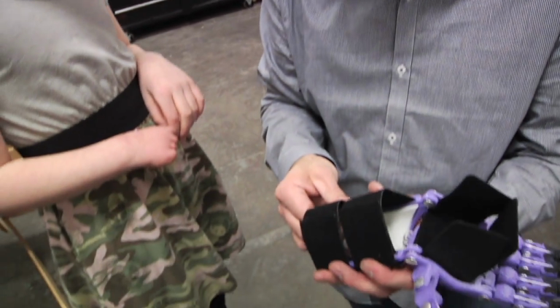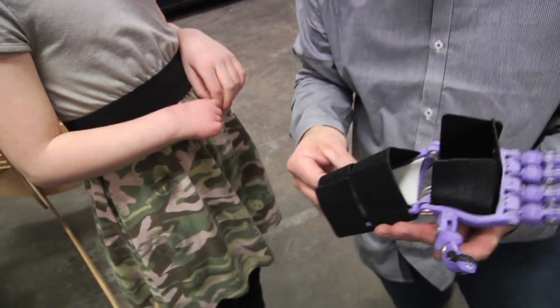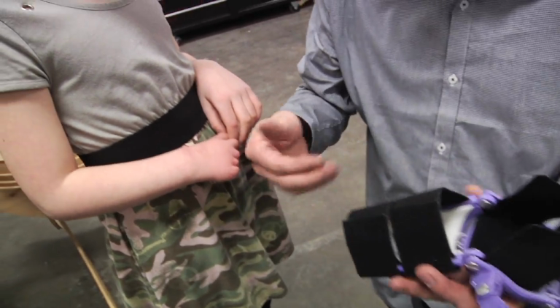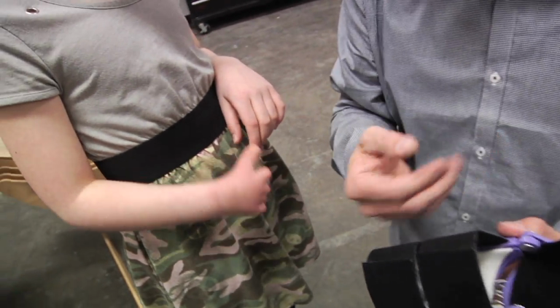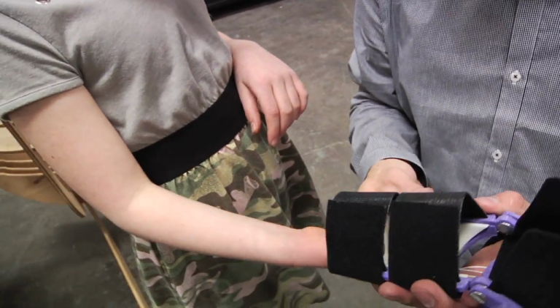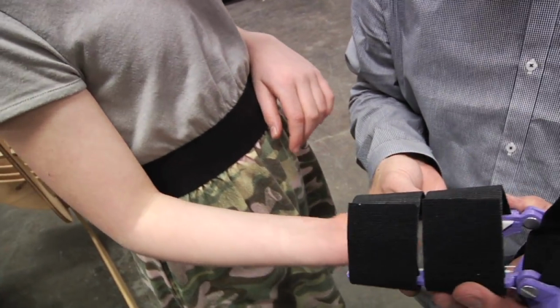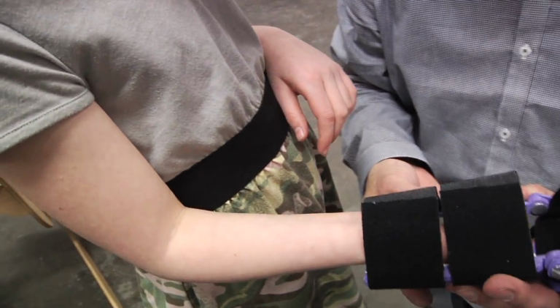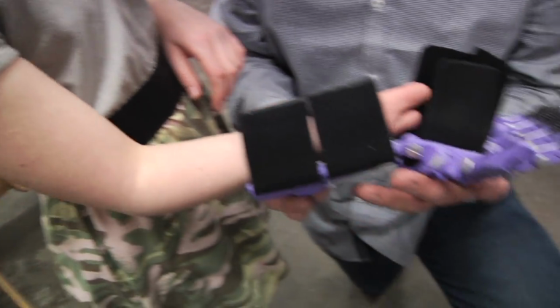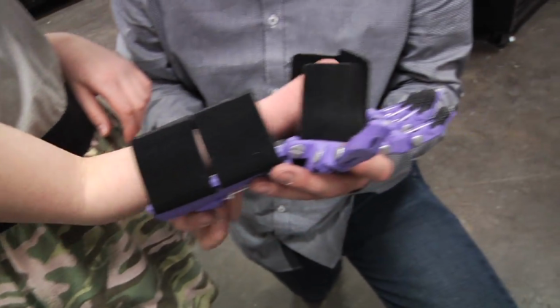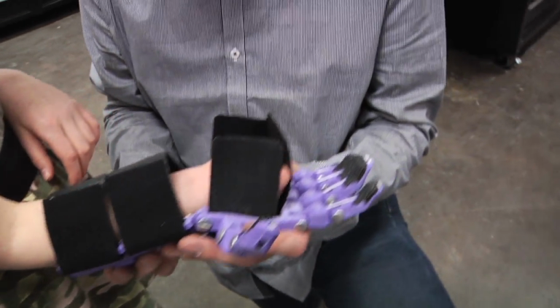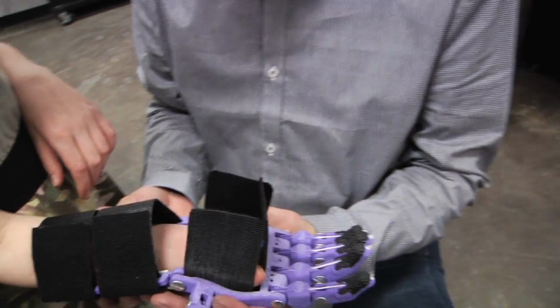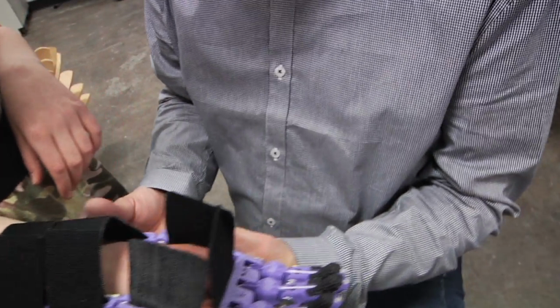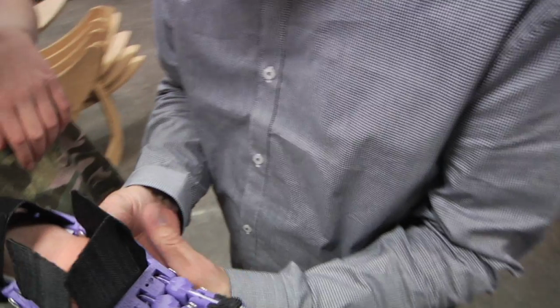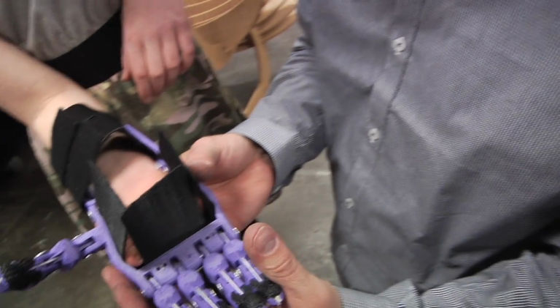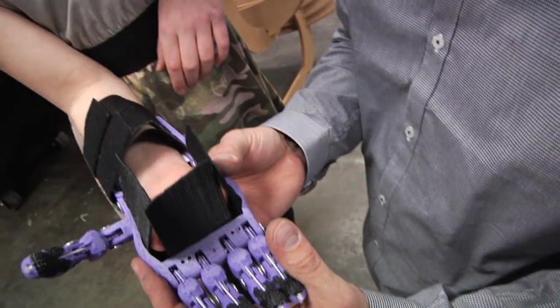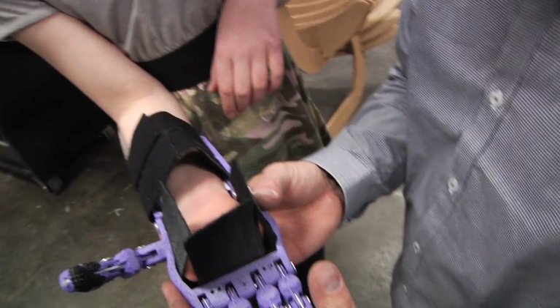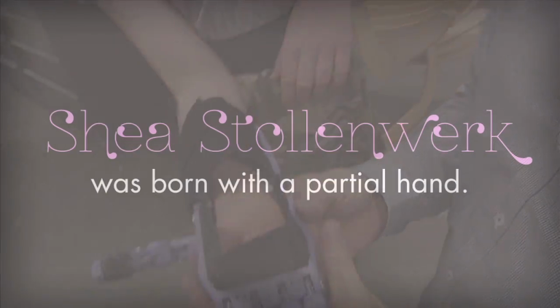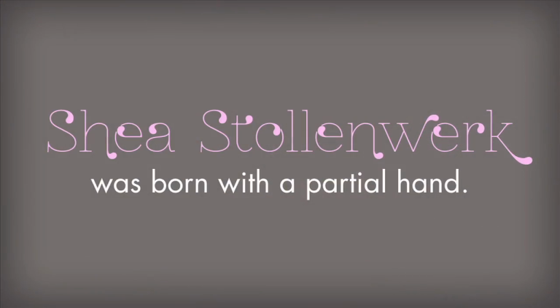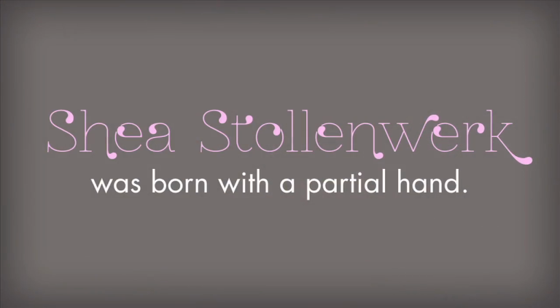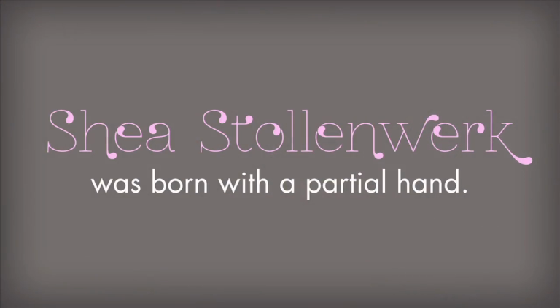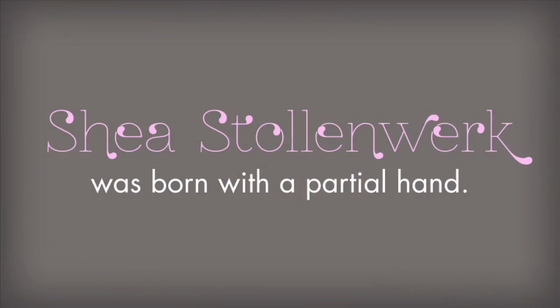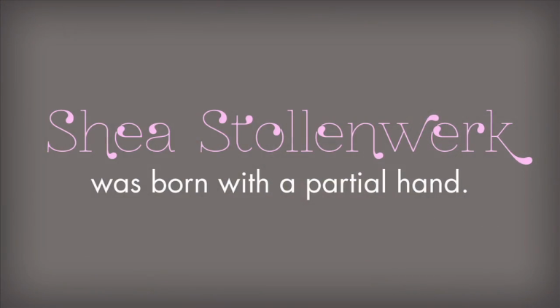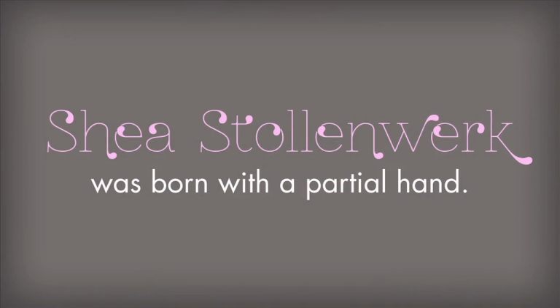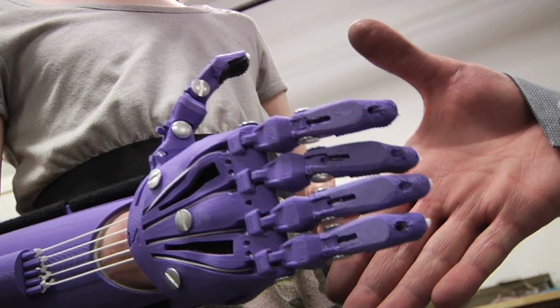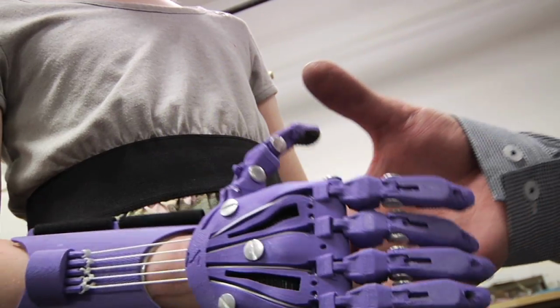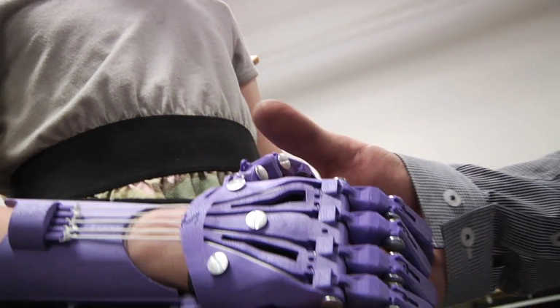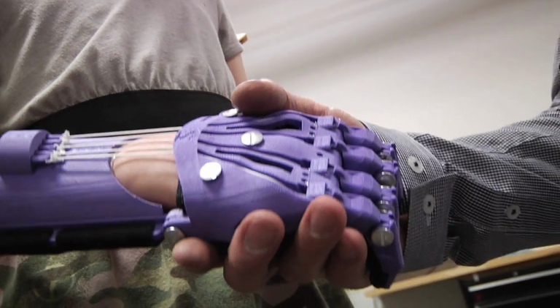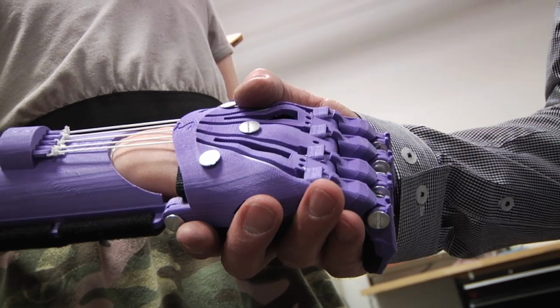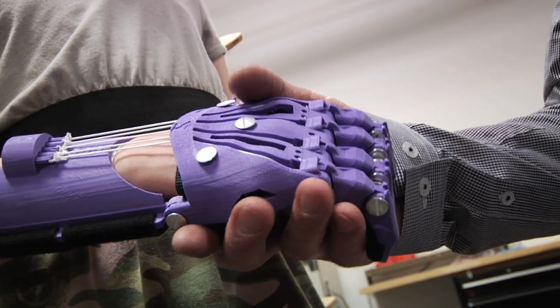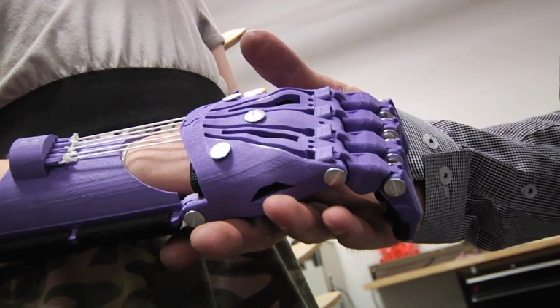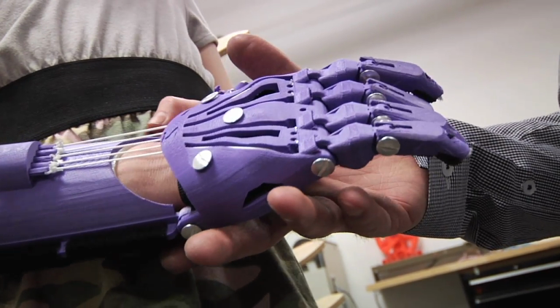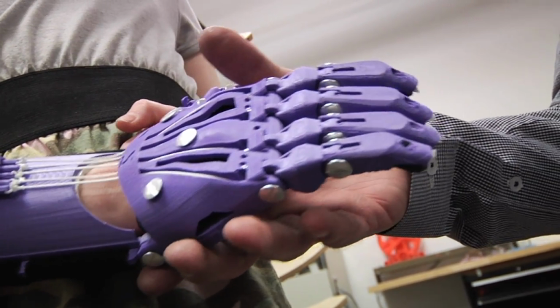Can you just slide your hand through that? Can you grab my hand with it or not? Oh wow, that's pretty cool.